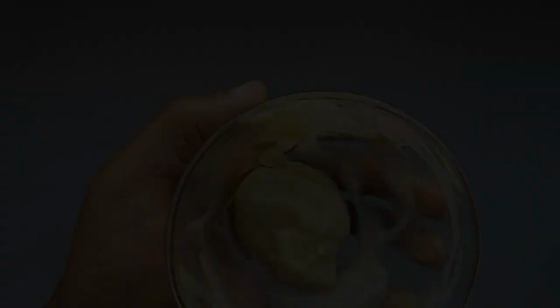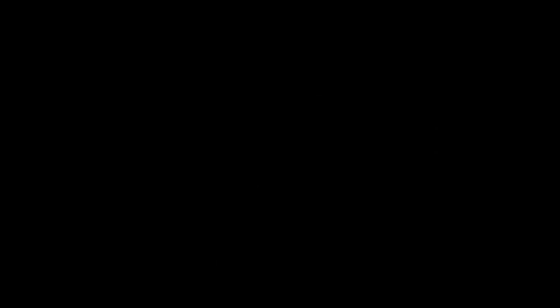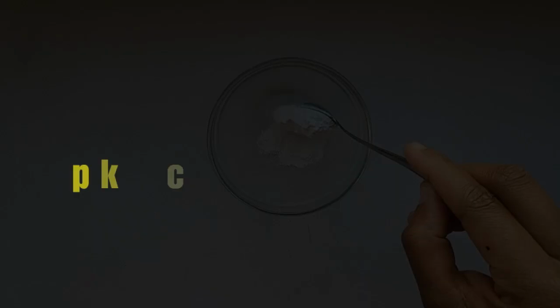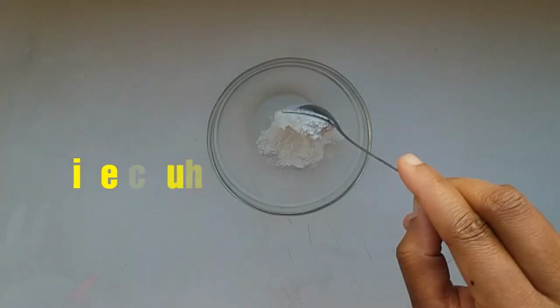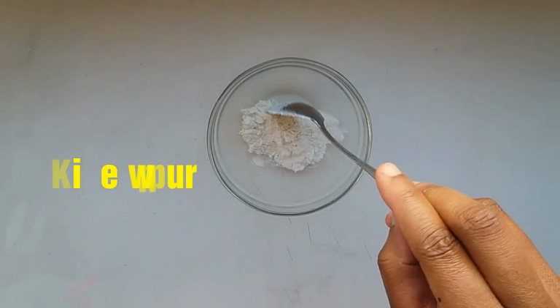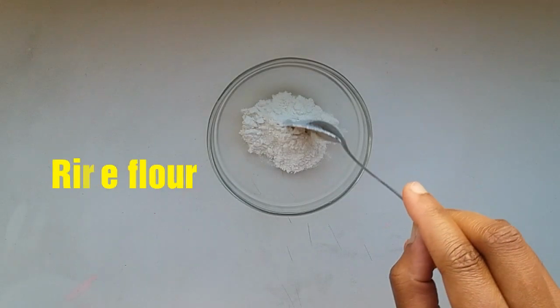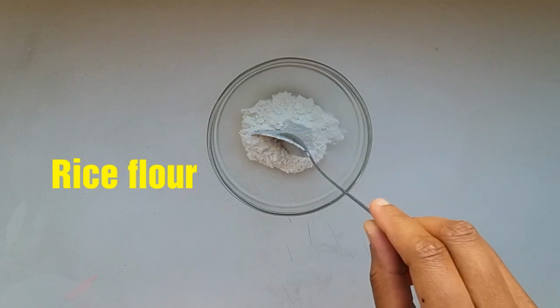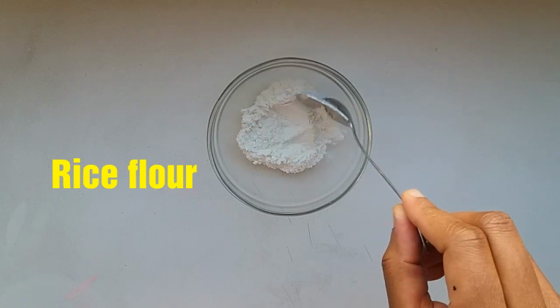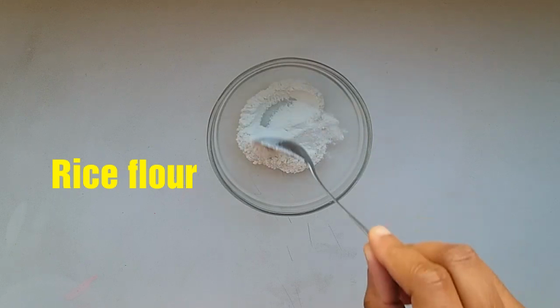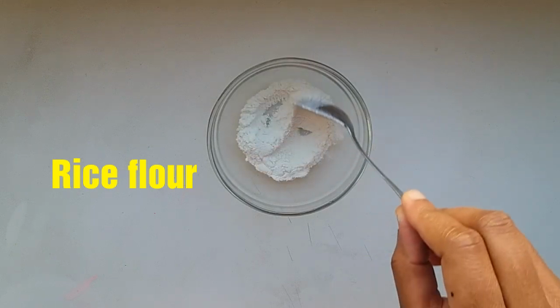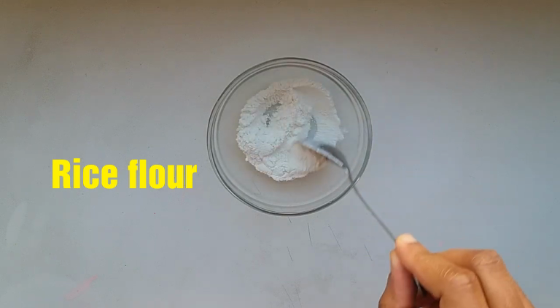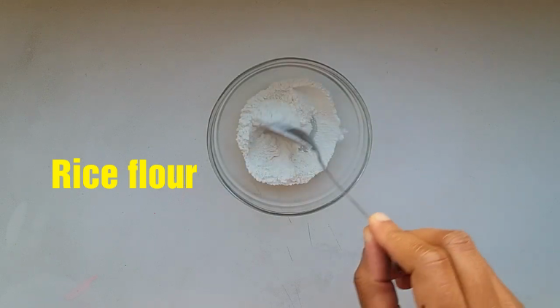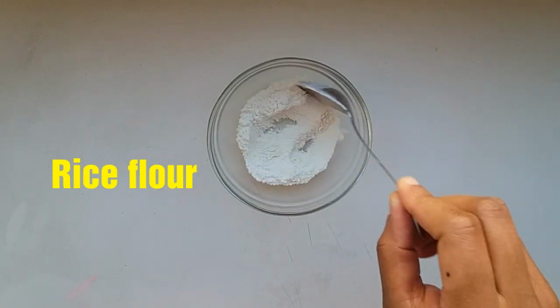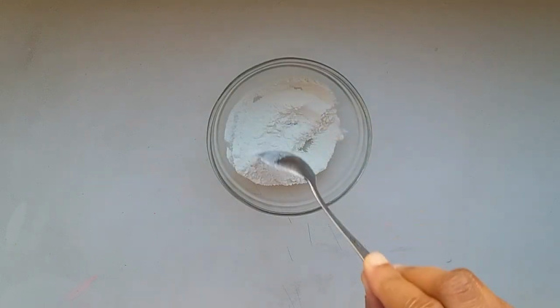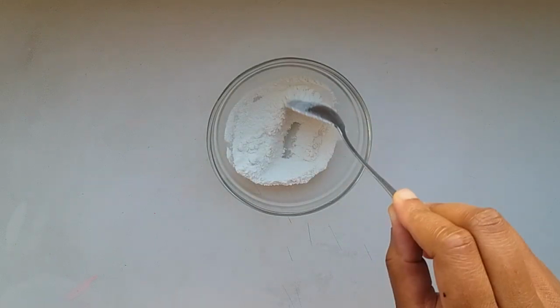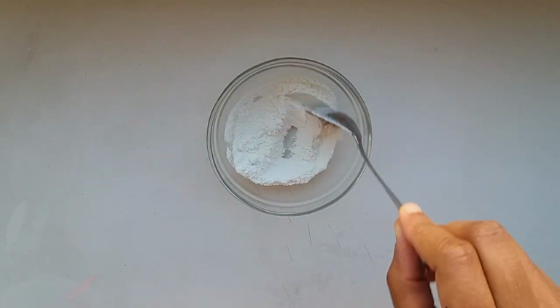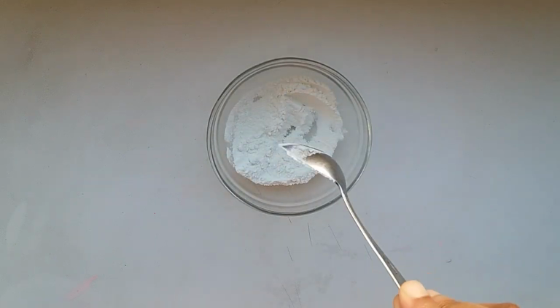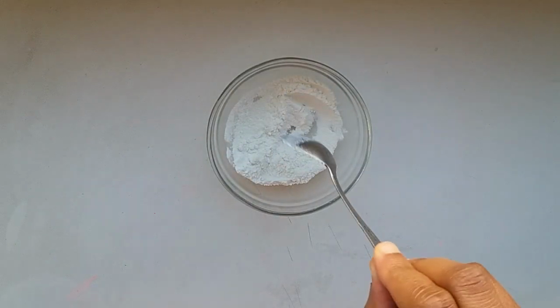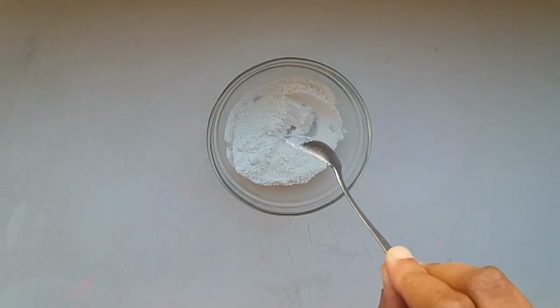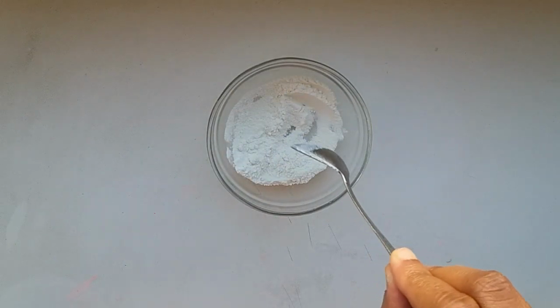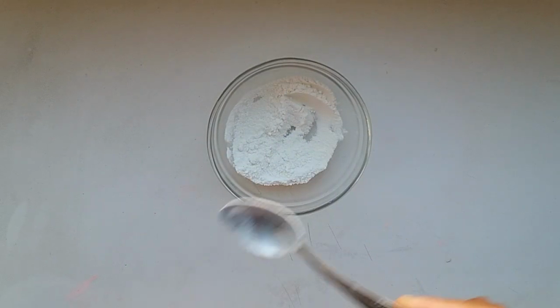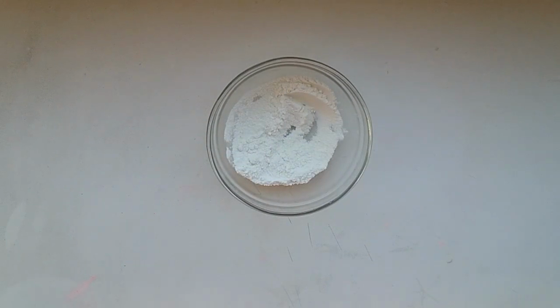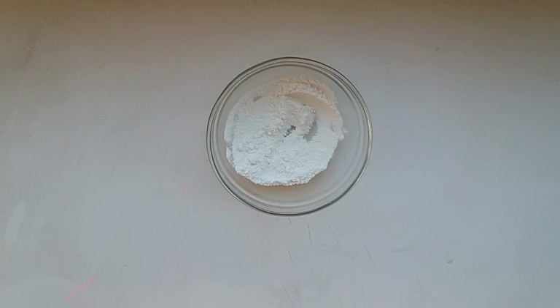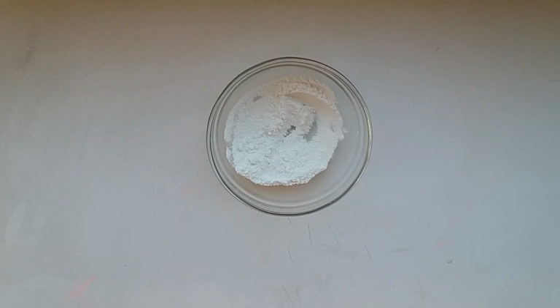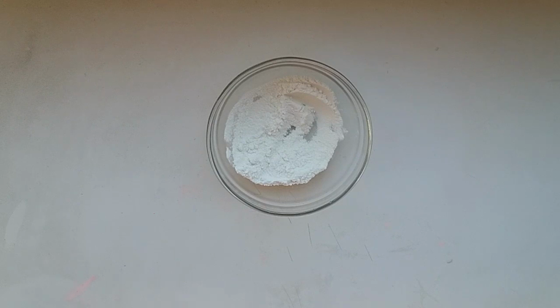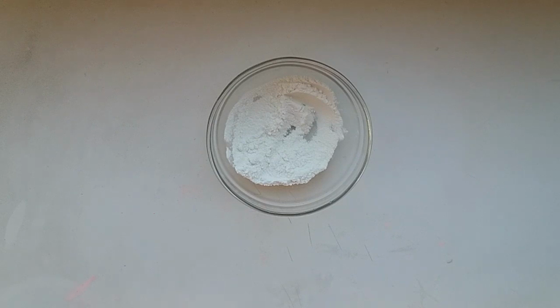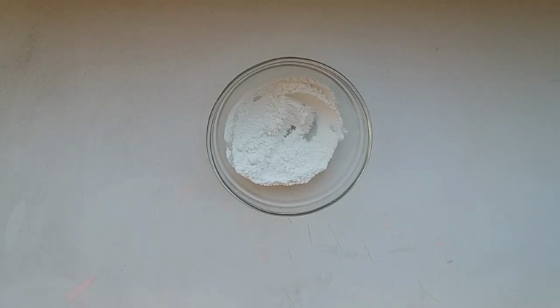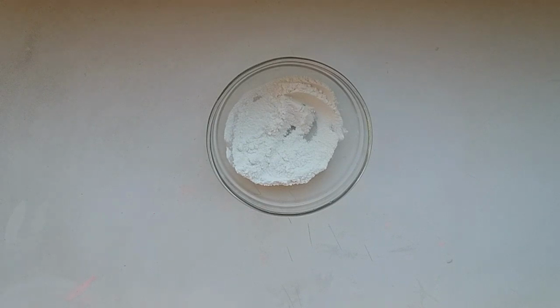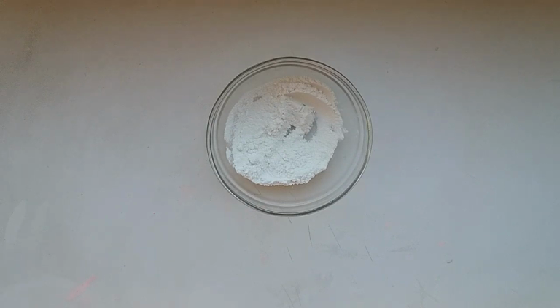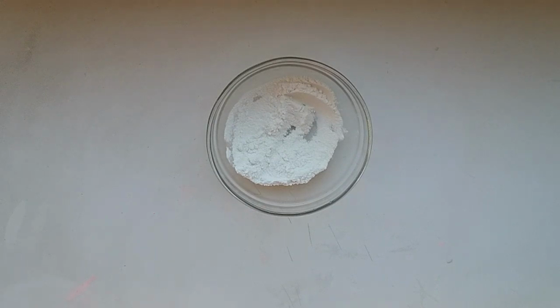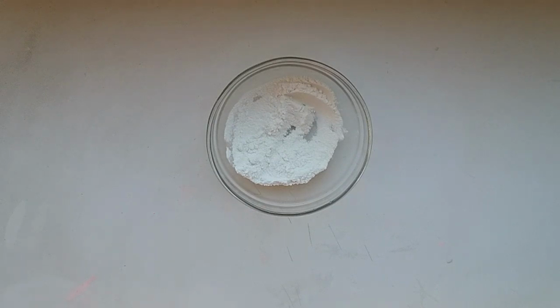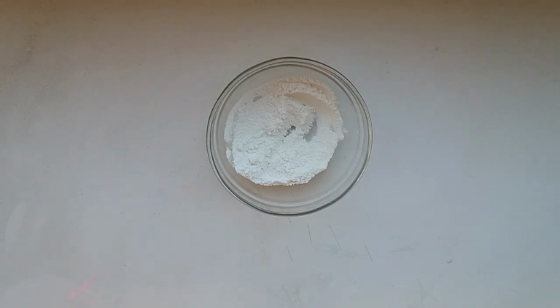For this remedy, you will need one teaspoon of rice flour. Rice flour is very very good for the skin.